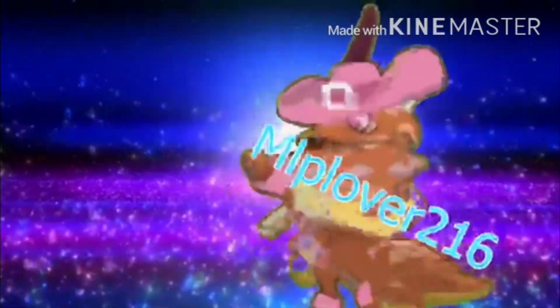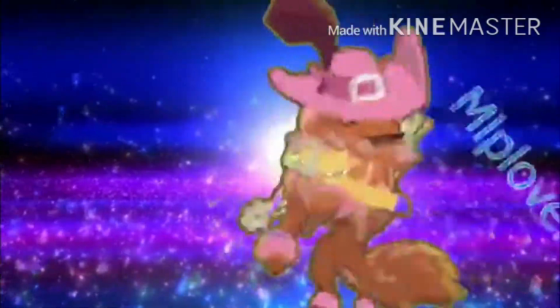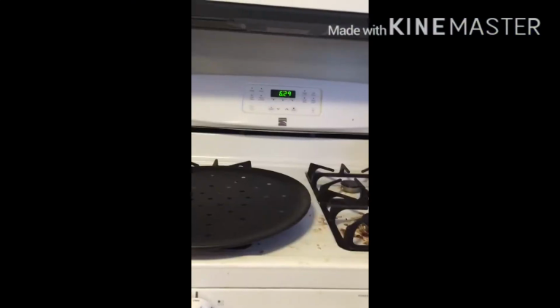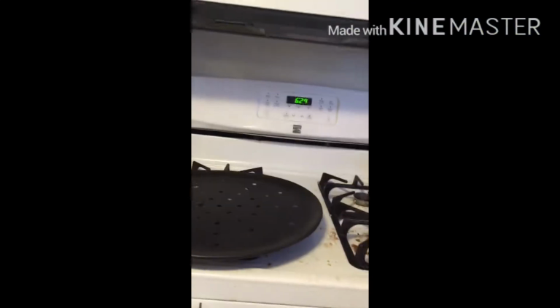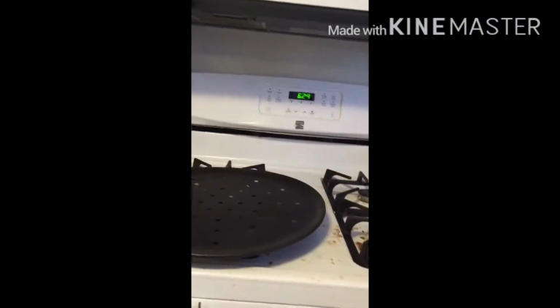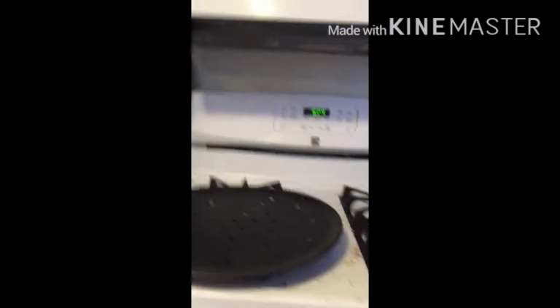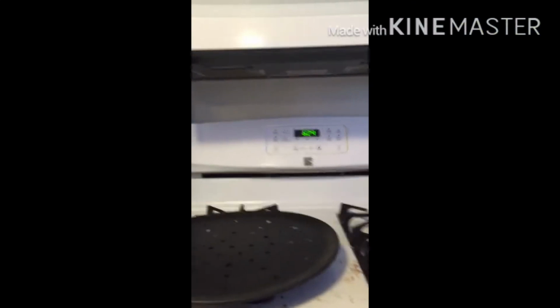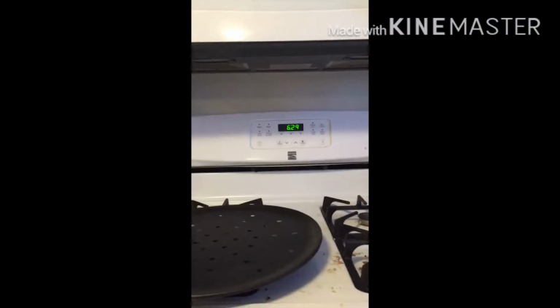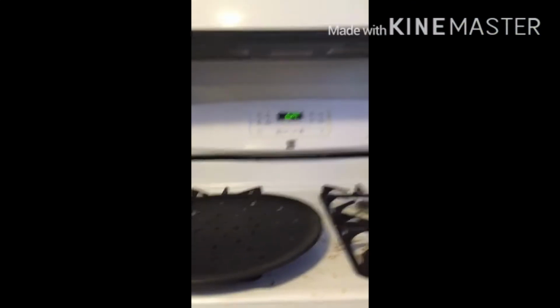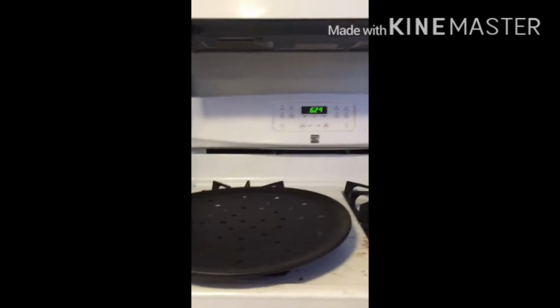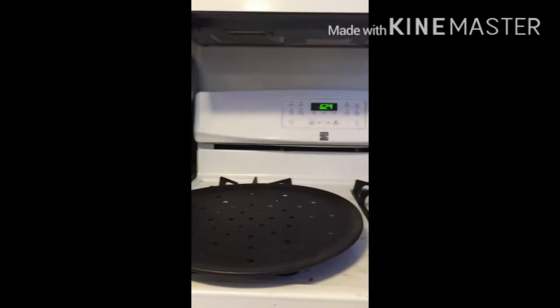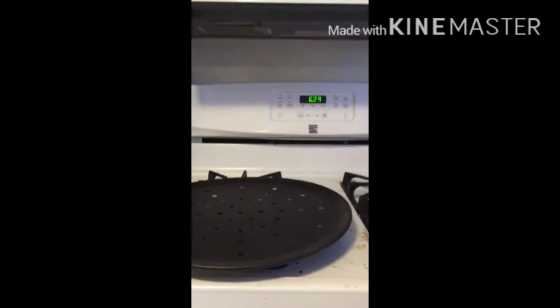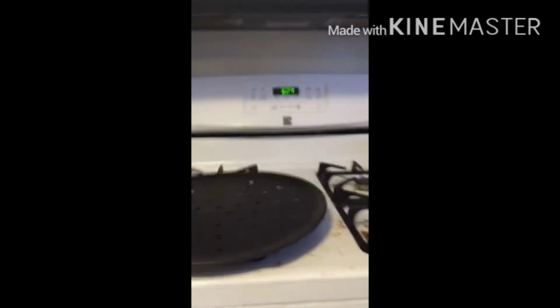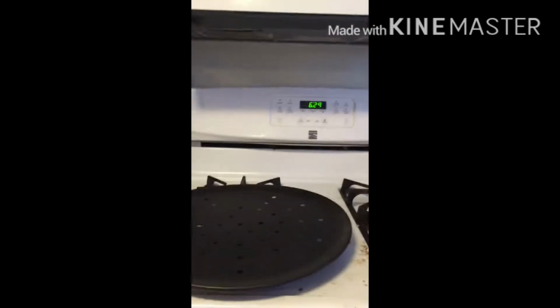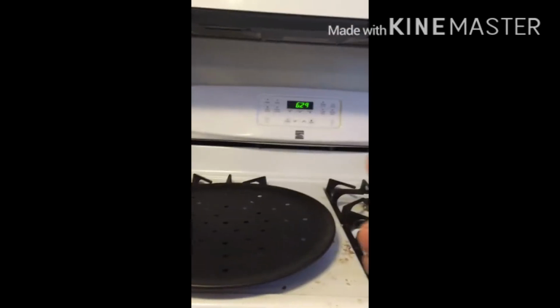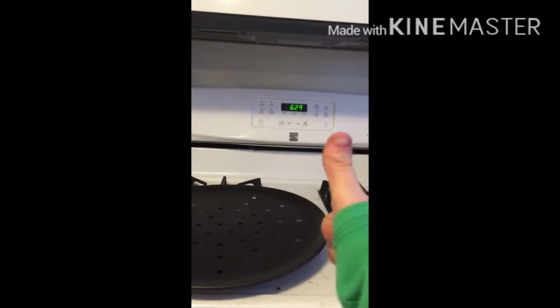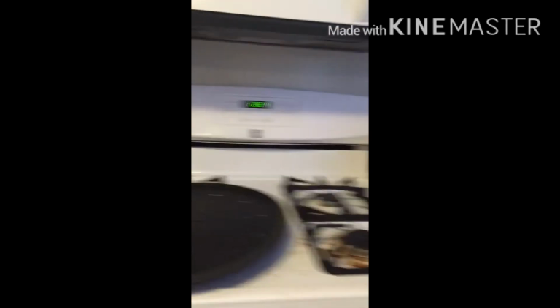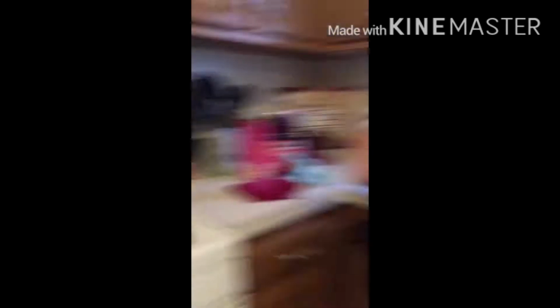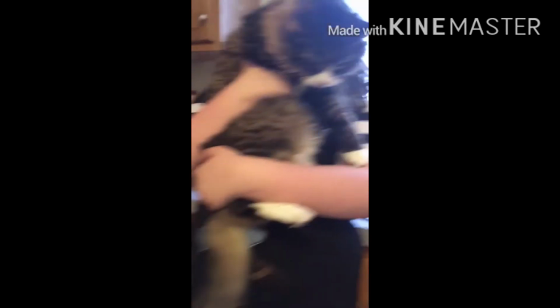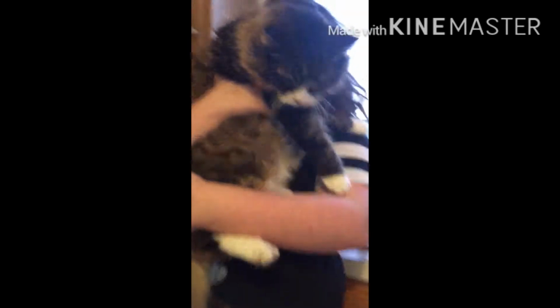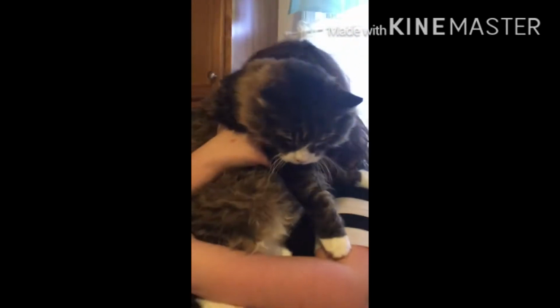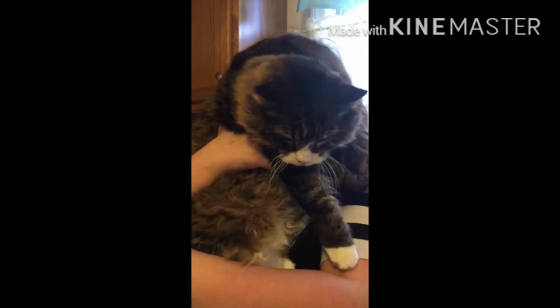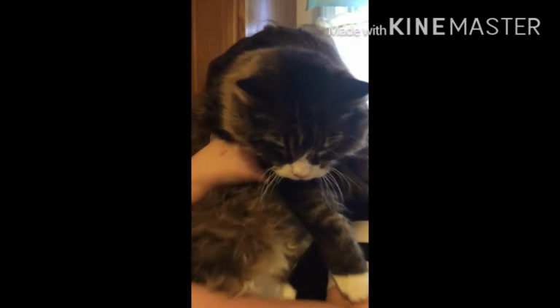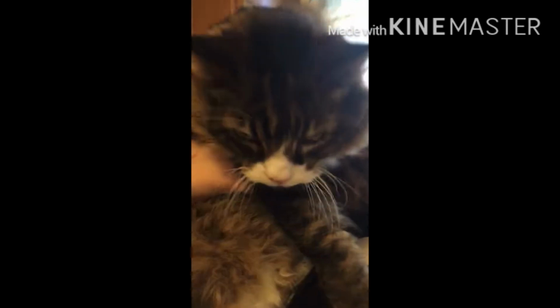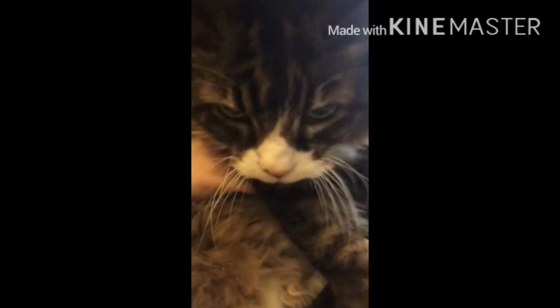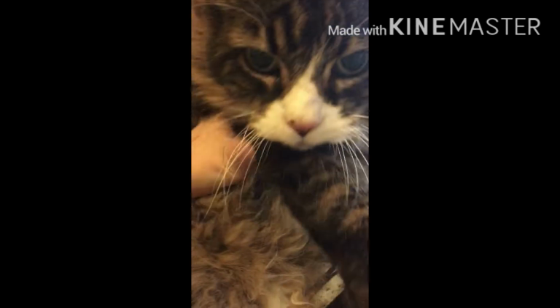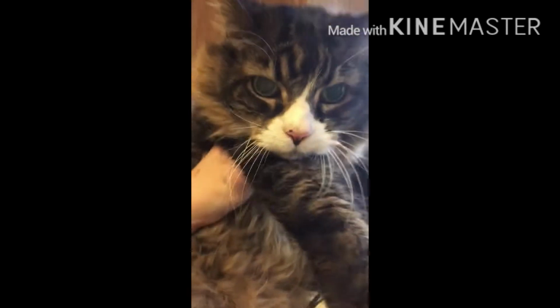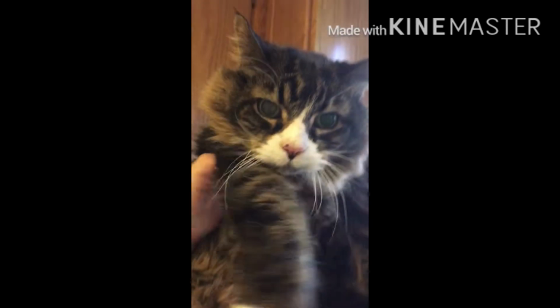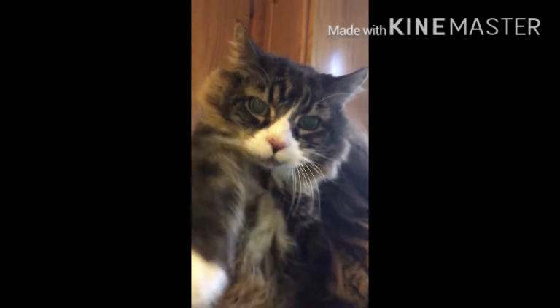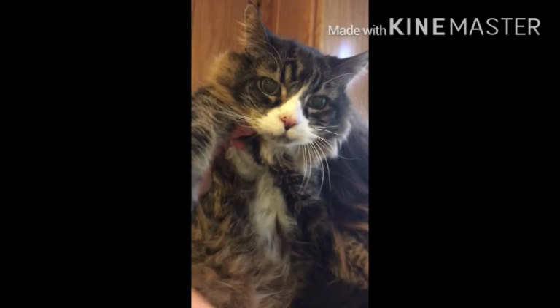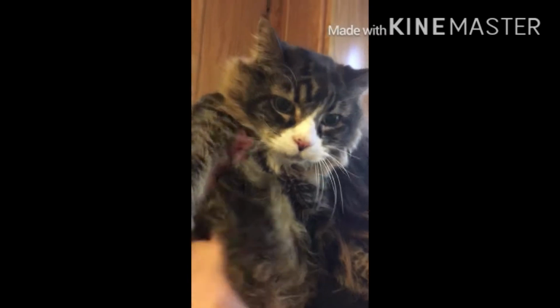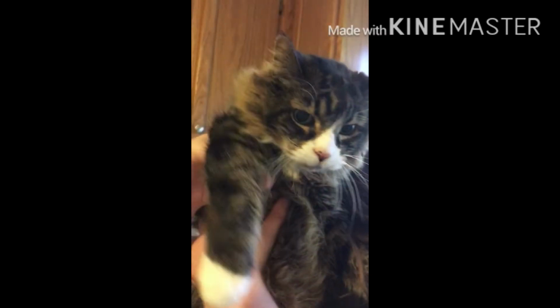Hey guys, it's MLP here and welcome to Cooking with MLP with my chef Kat and whoever.